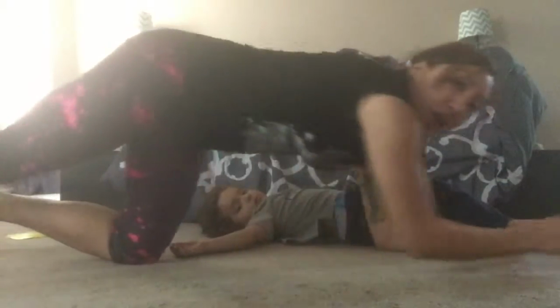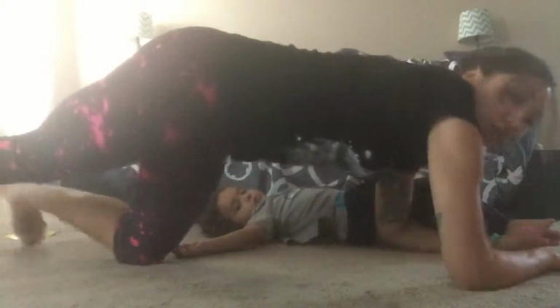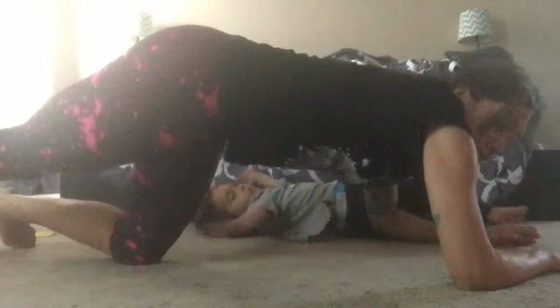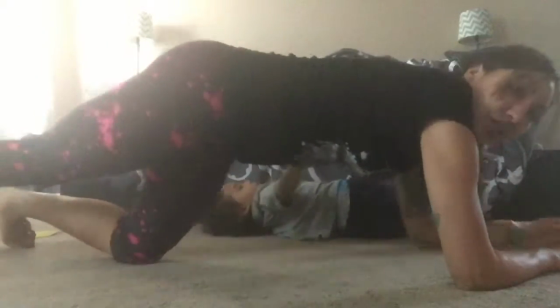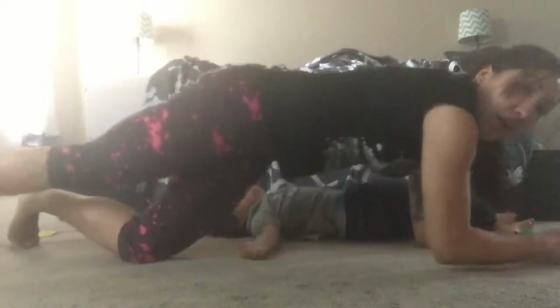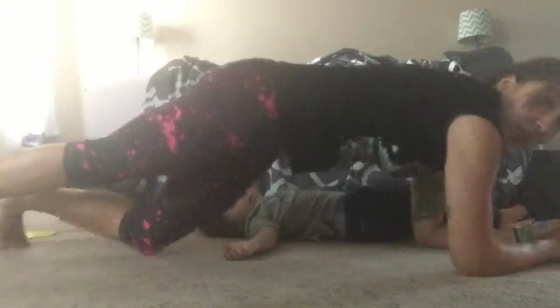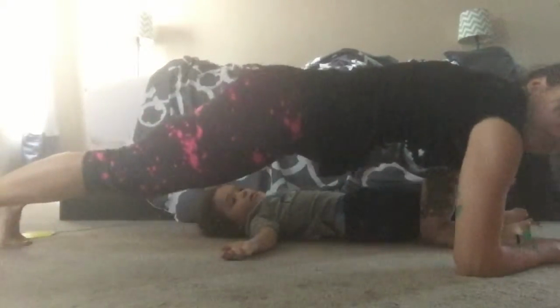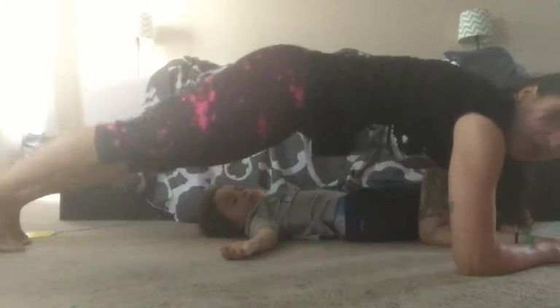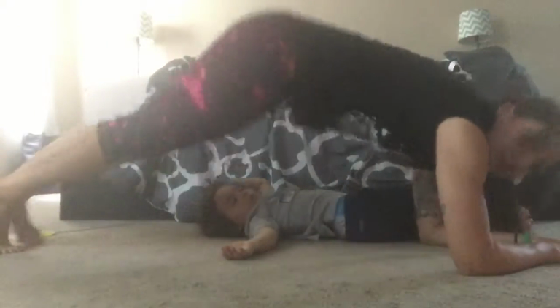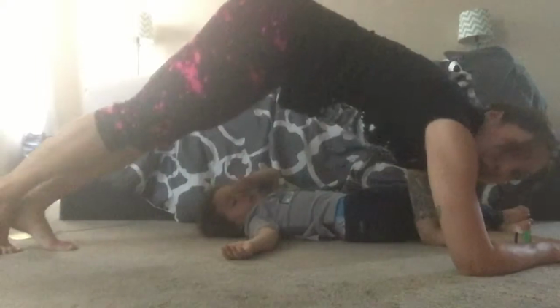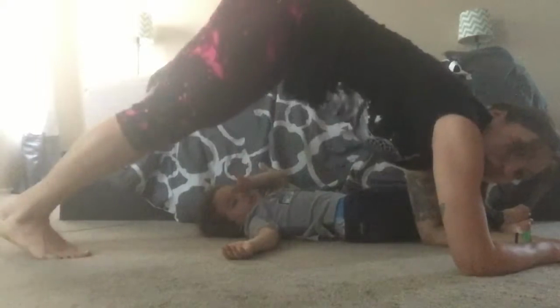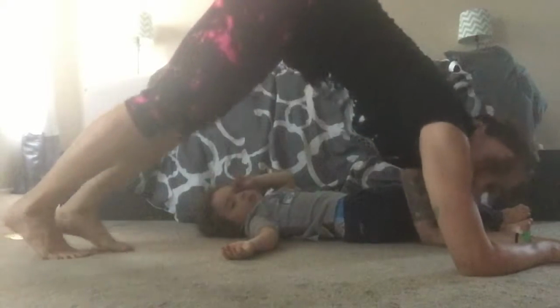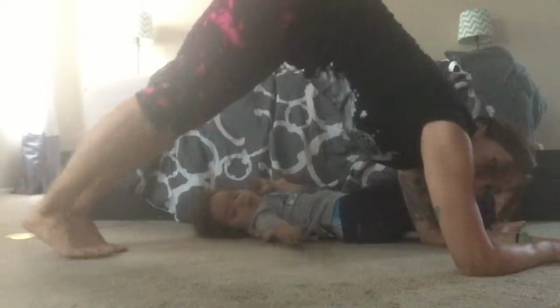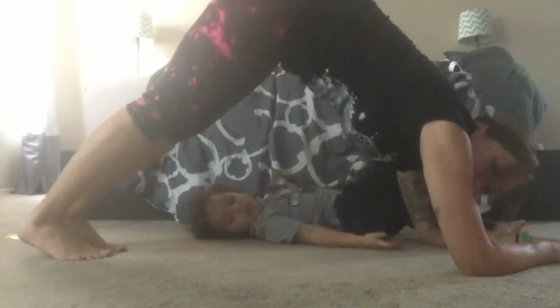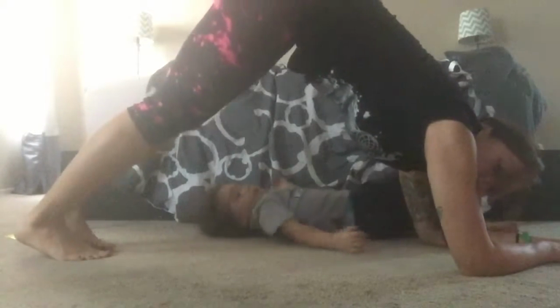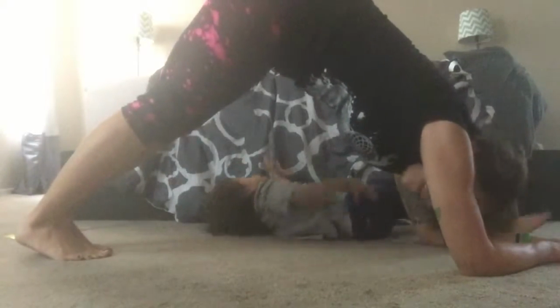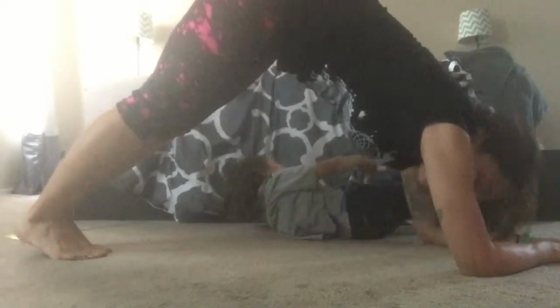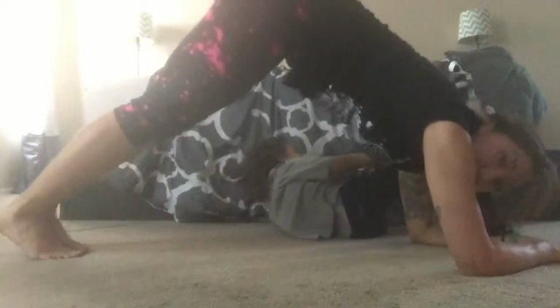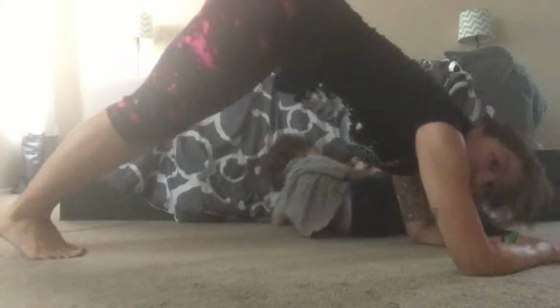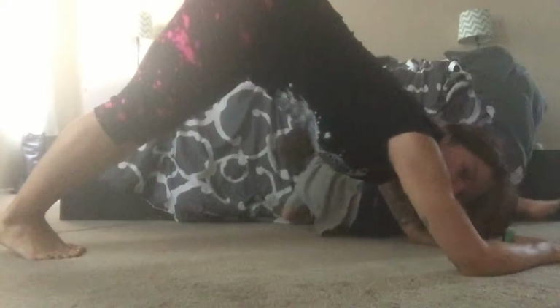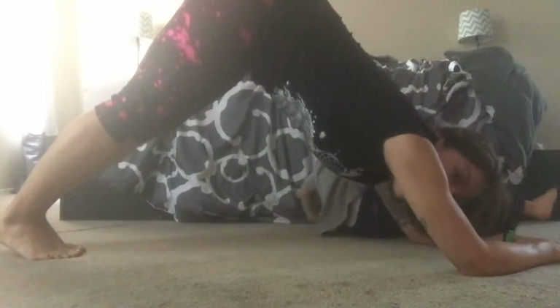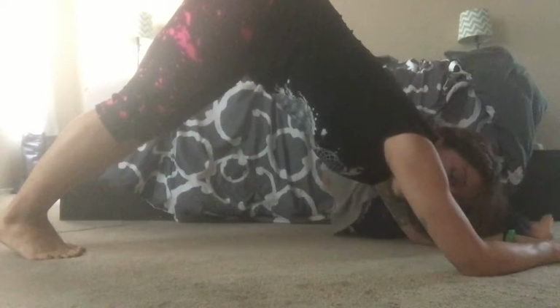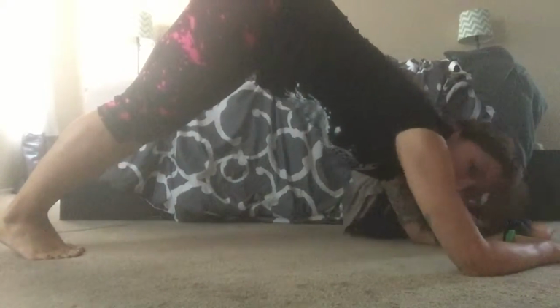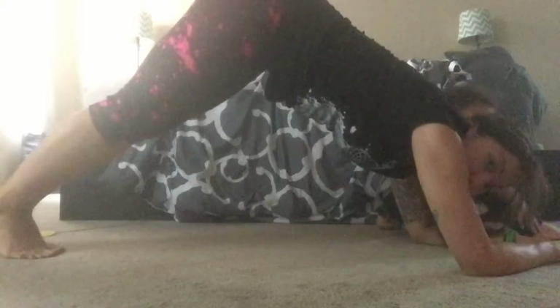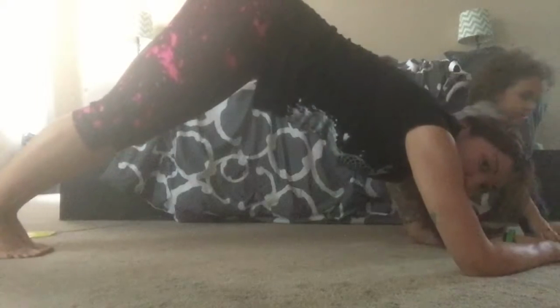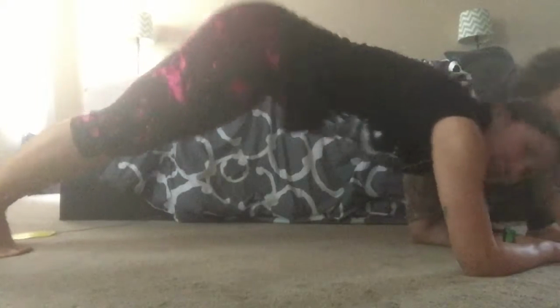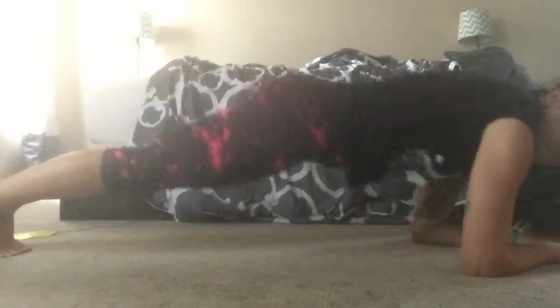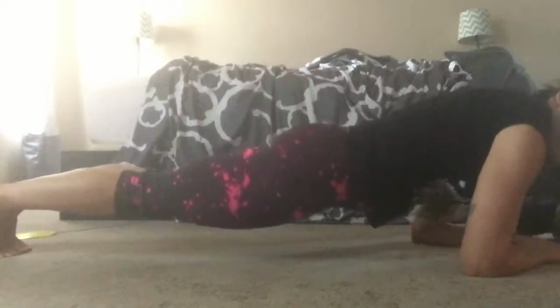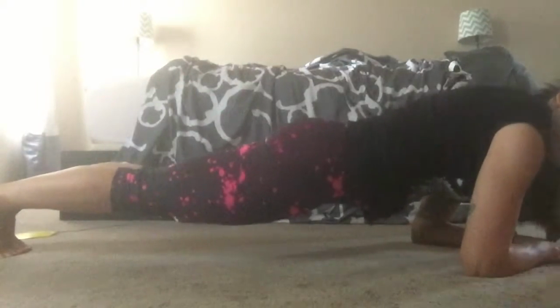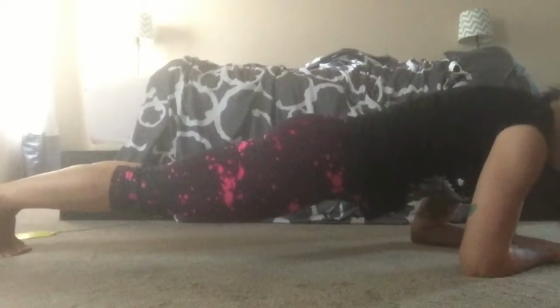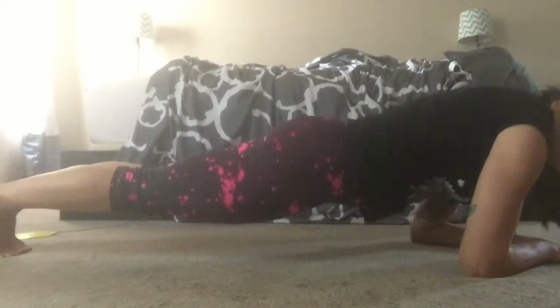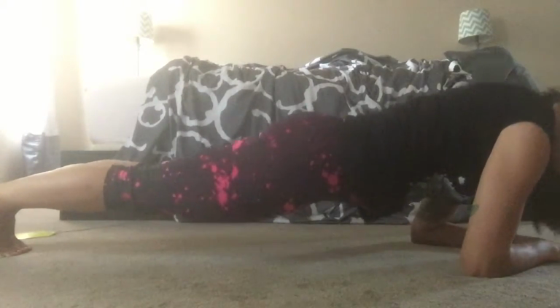On your elbows. So you're gonna have to figure out exactly how far your feet need to be. Going downward dog and then you're gonna come into plank.